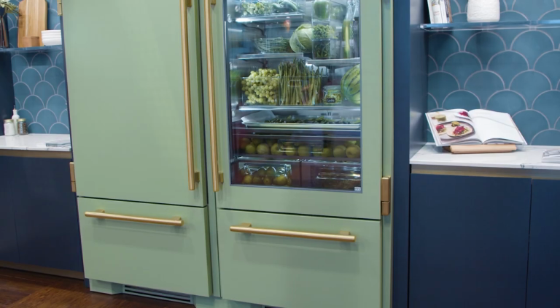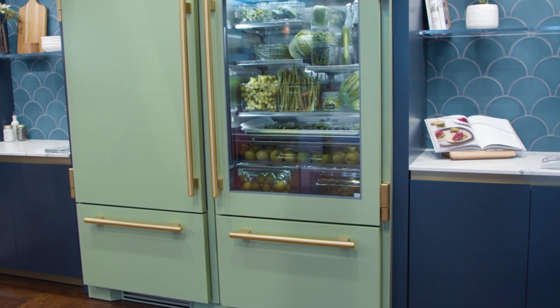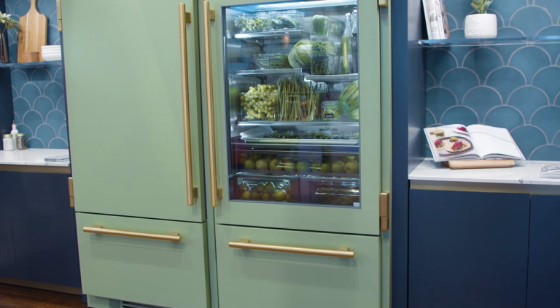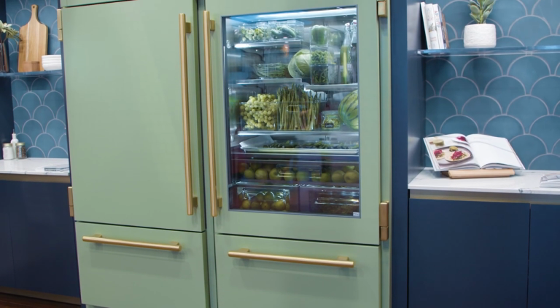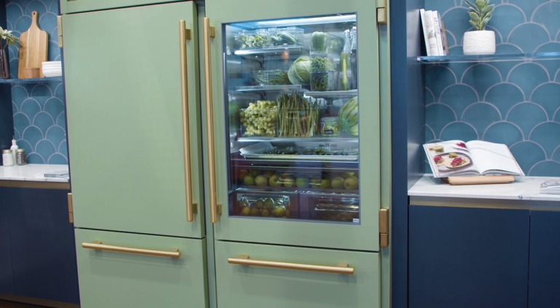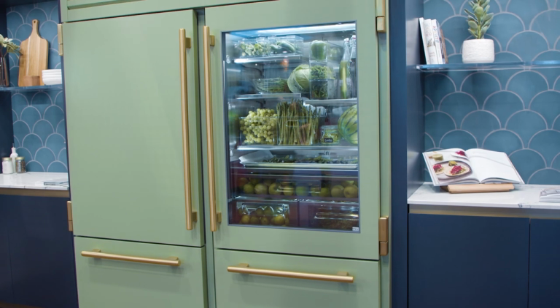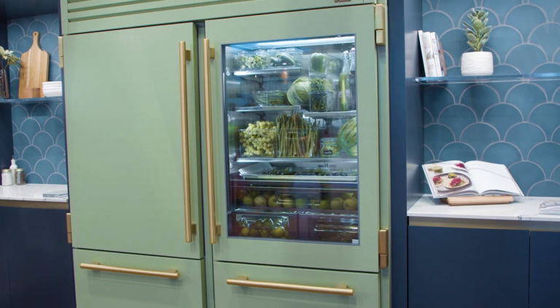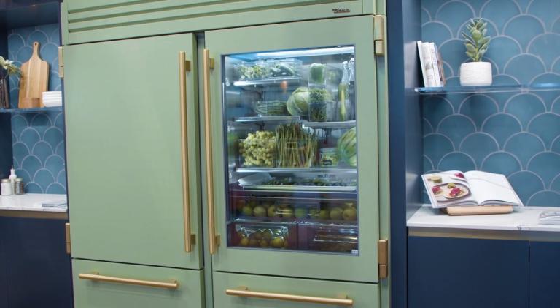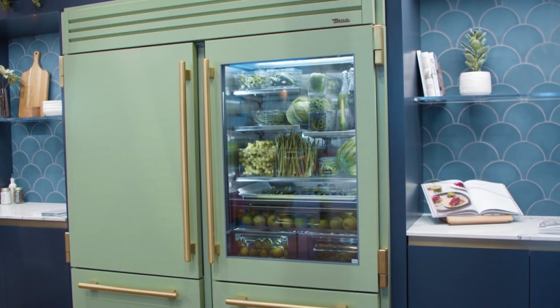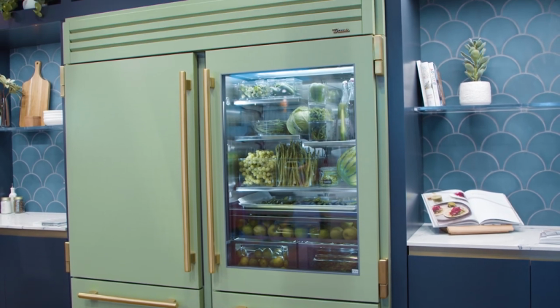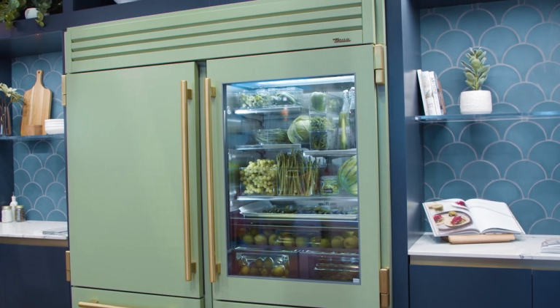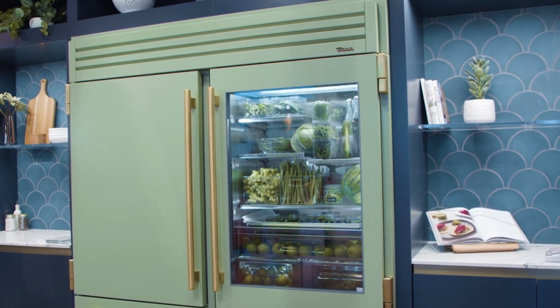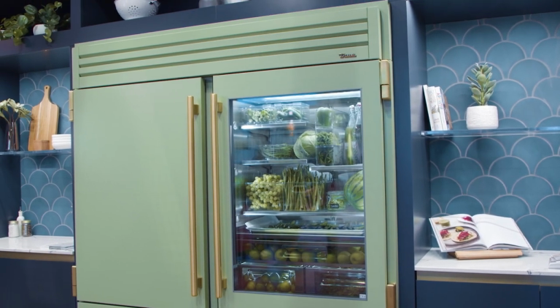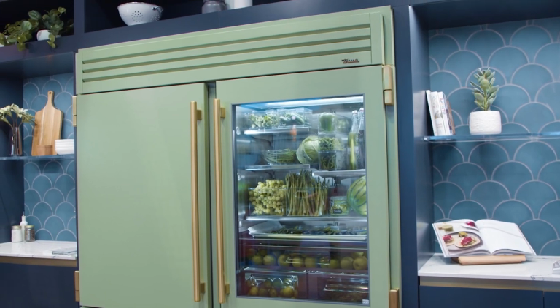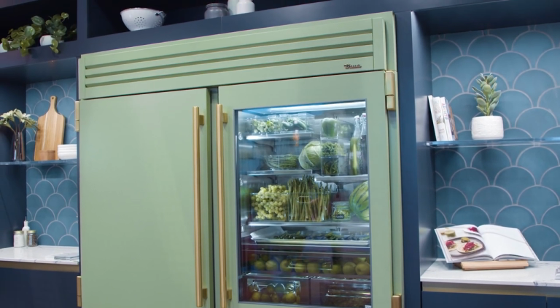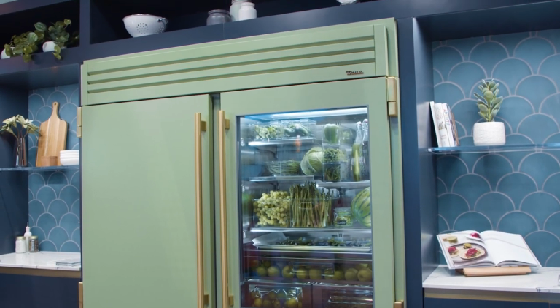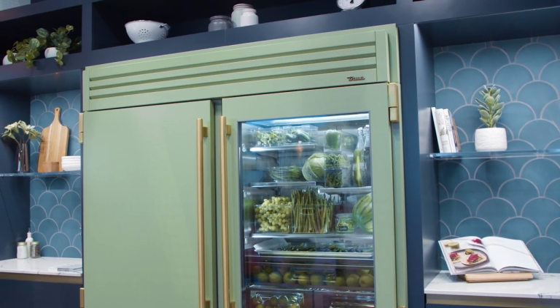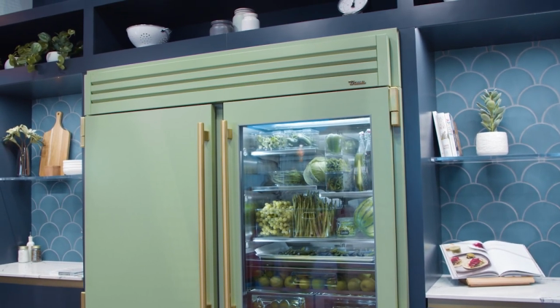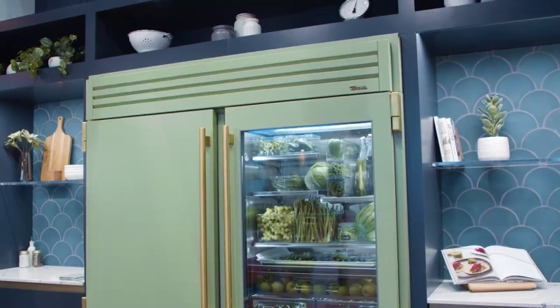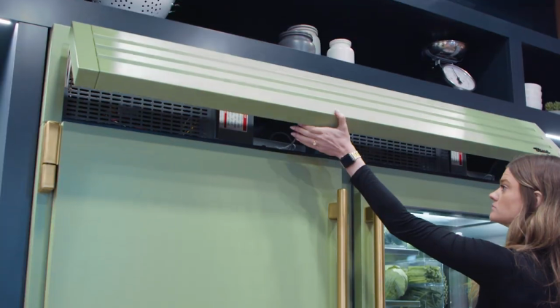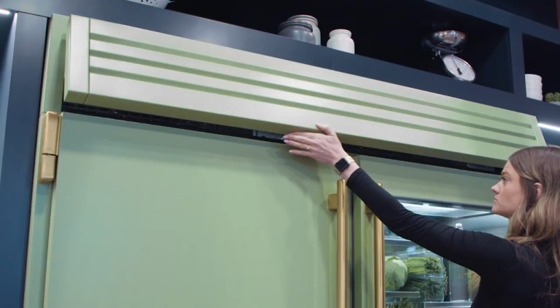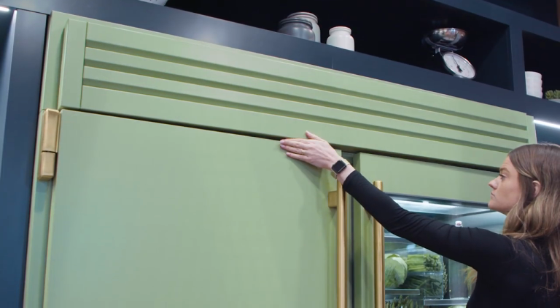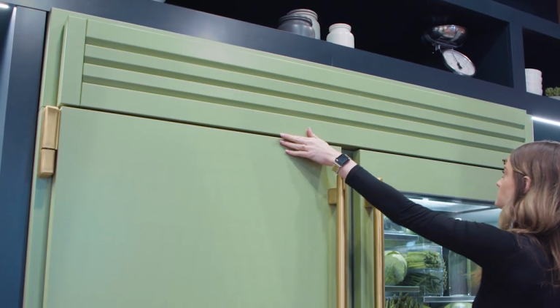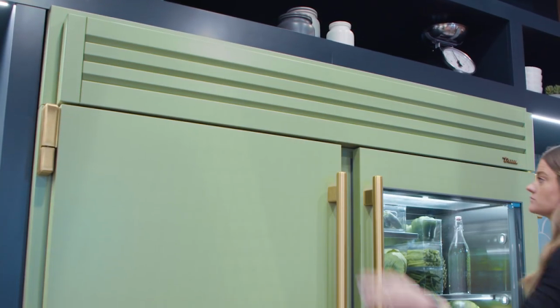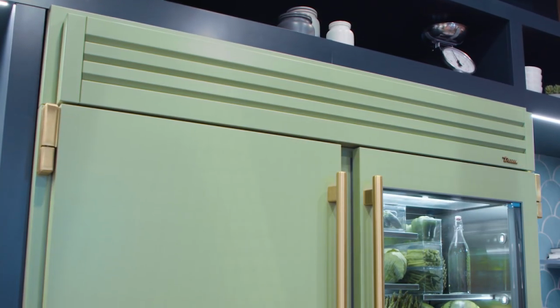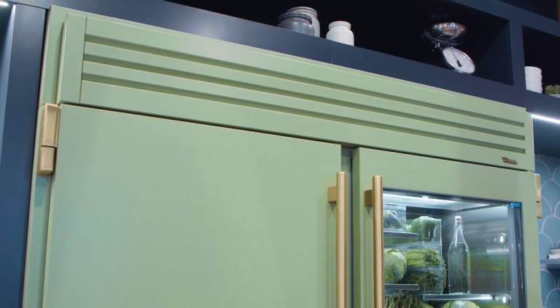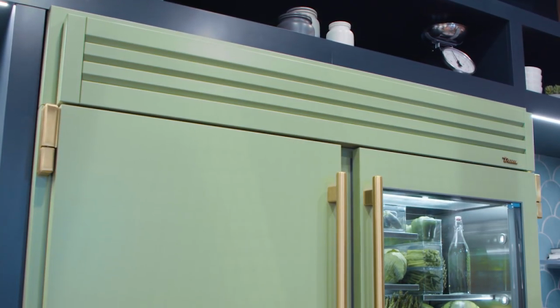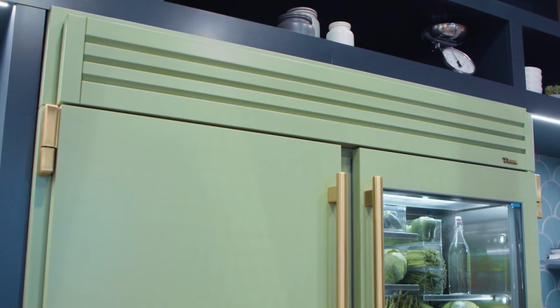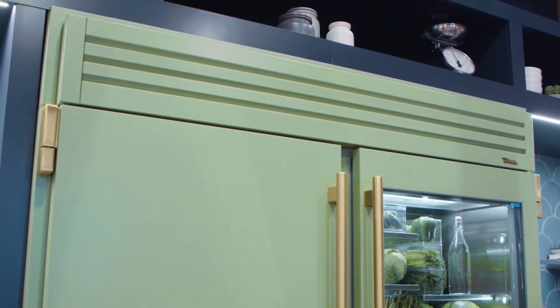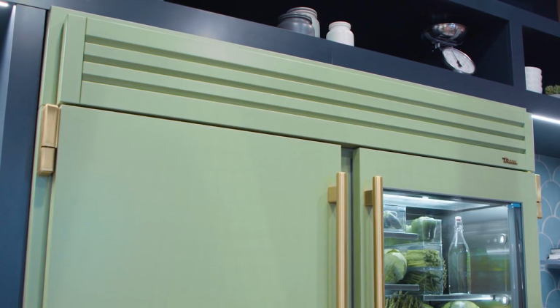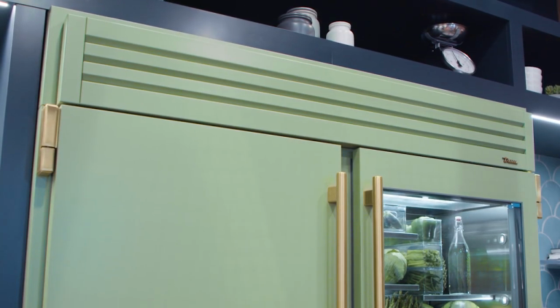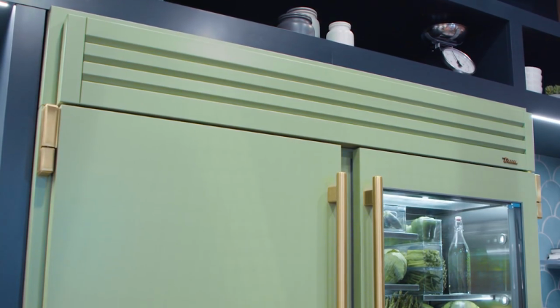To top it all off, join two of these 36s together with our 72-inch joining kit — one unified top grill and toe kick — for colossal refrigeration and freezer storage with a sleek, seamless look.